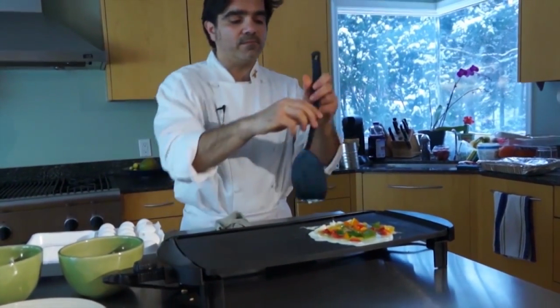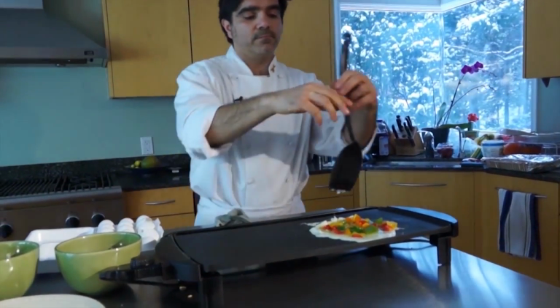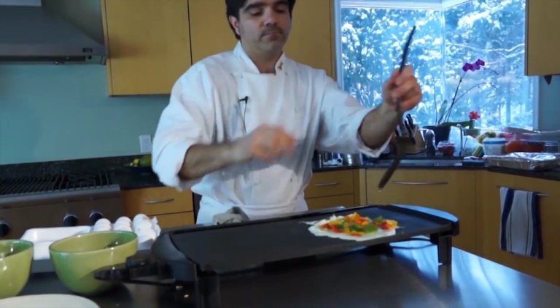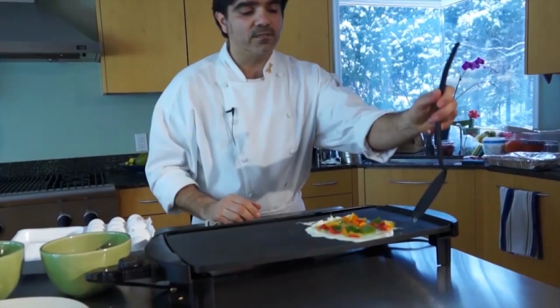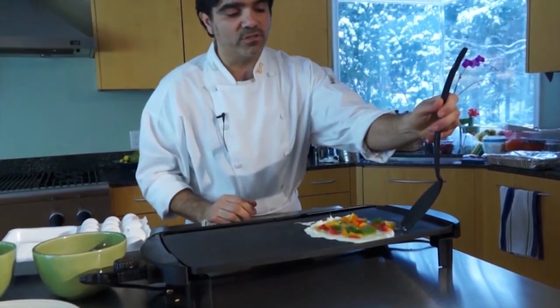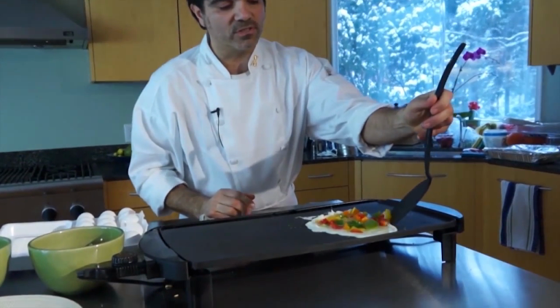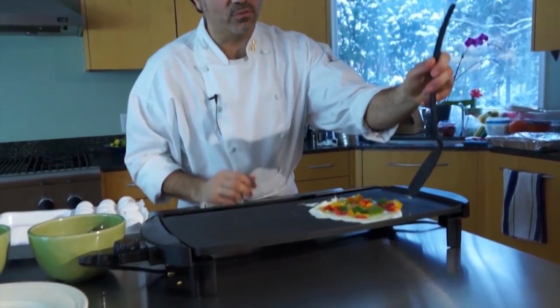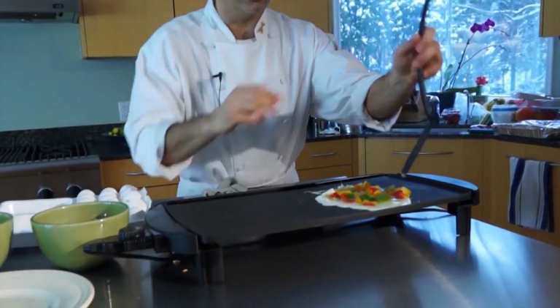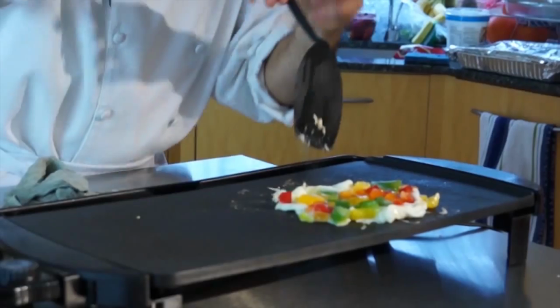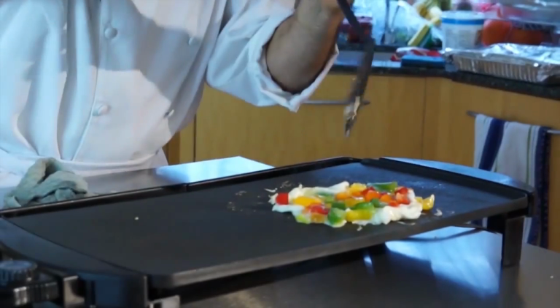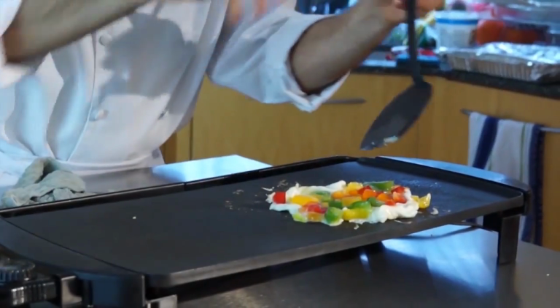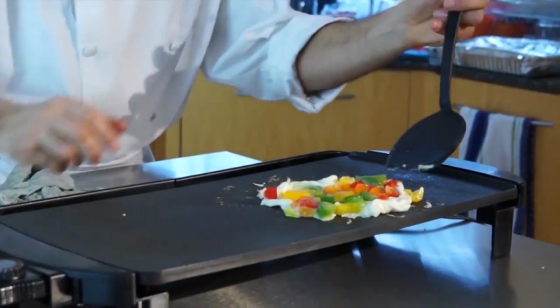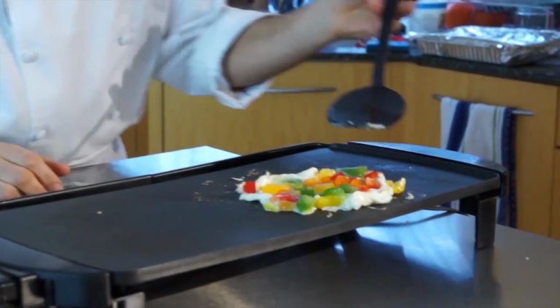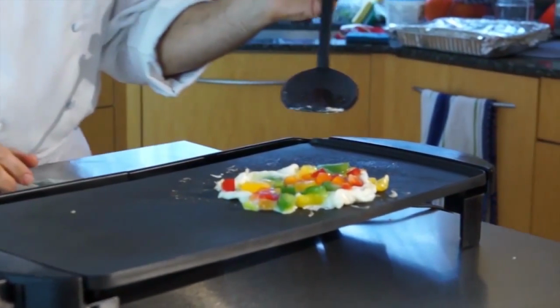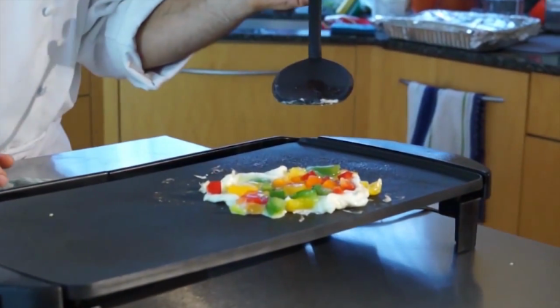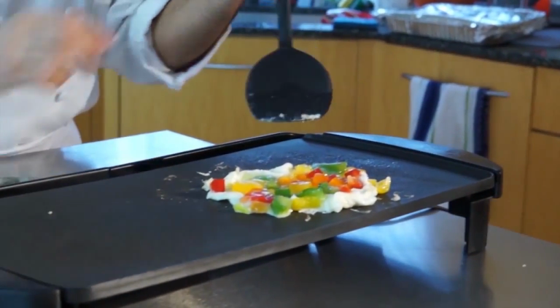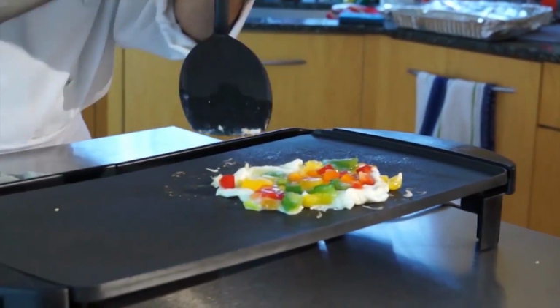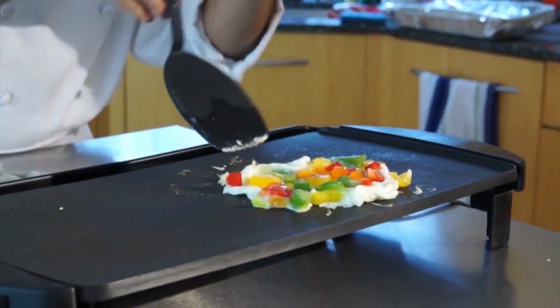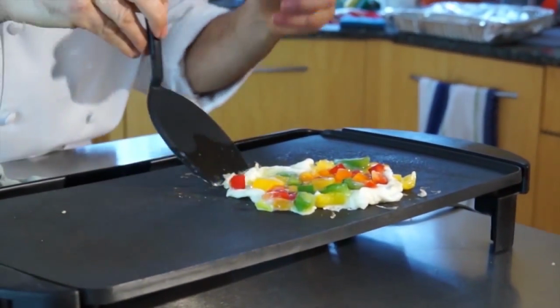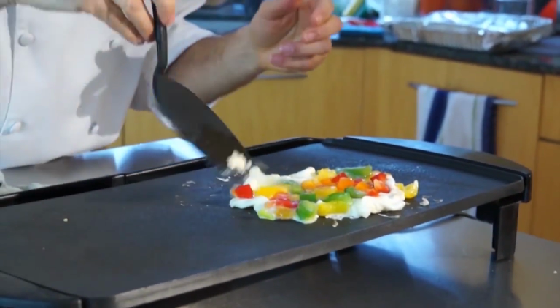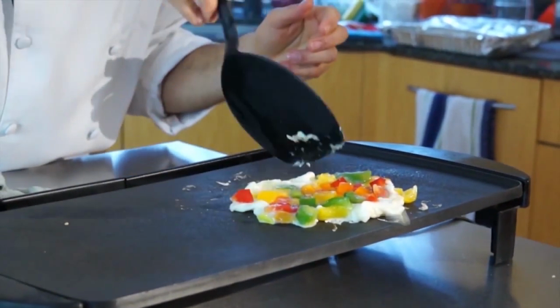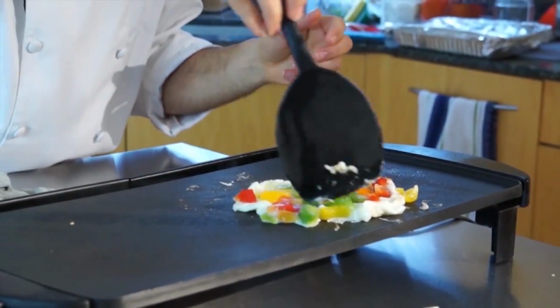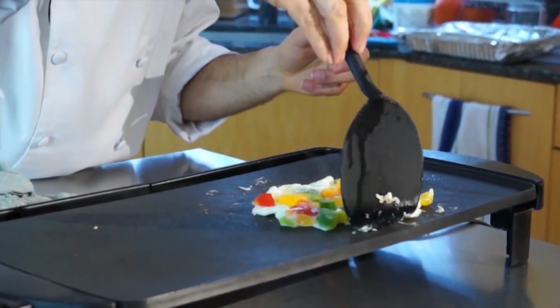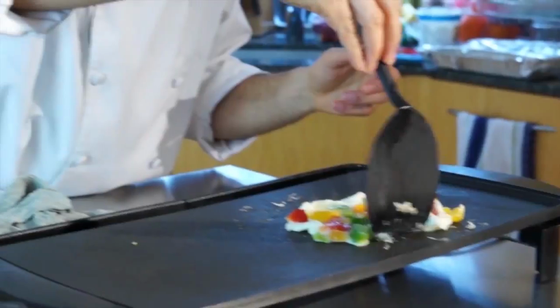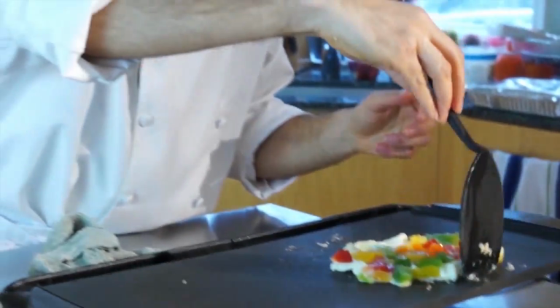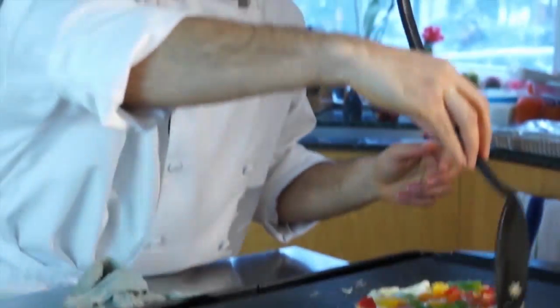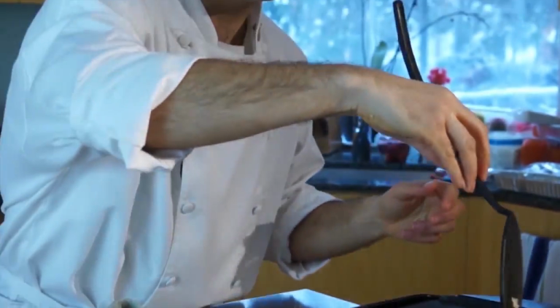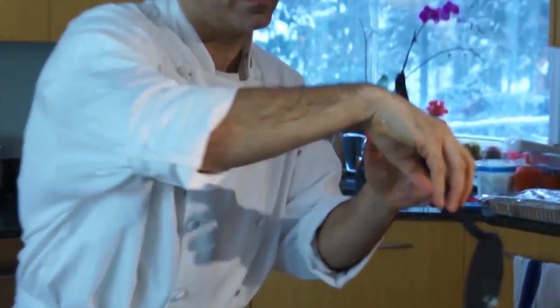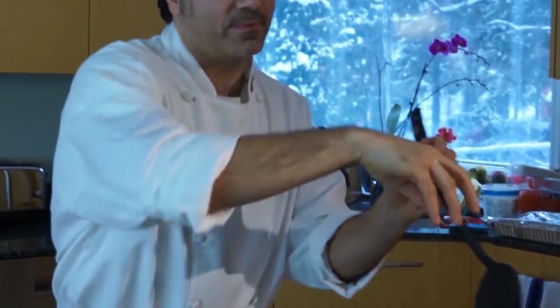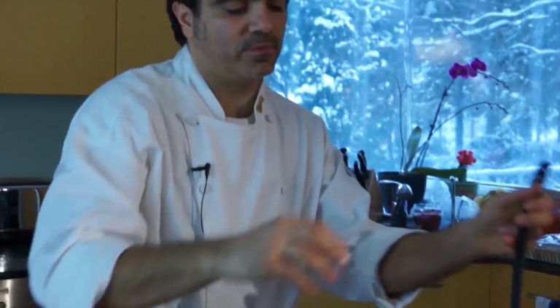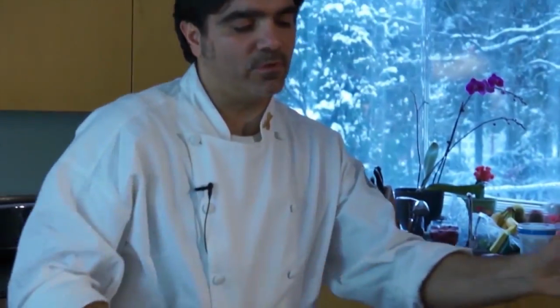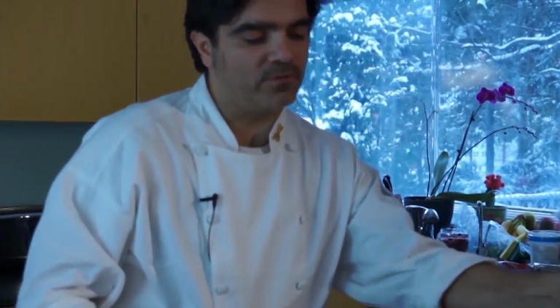What I enjoy about using the griddle is that once the omelette is formed, you want to fold and flip it over.